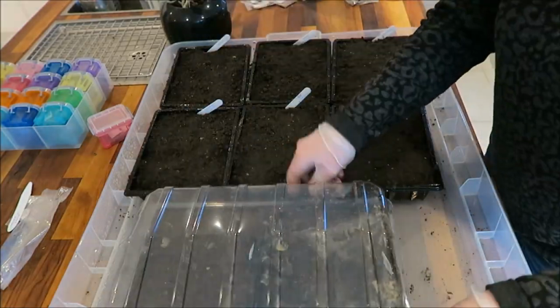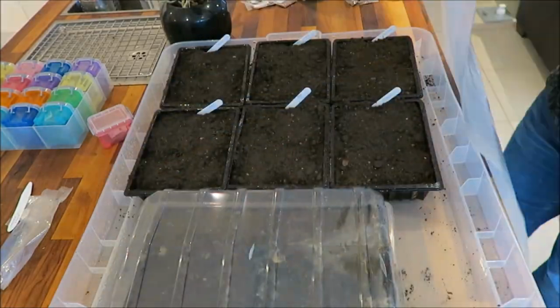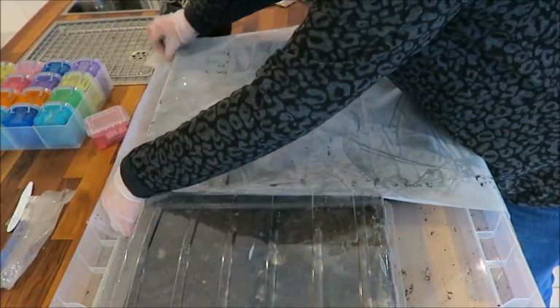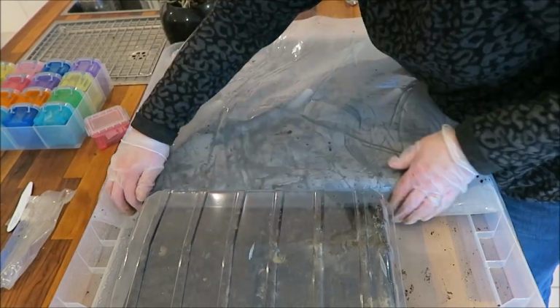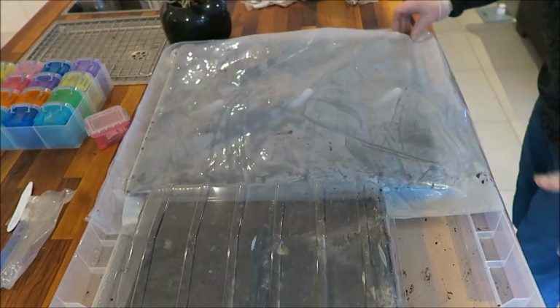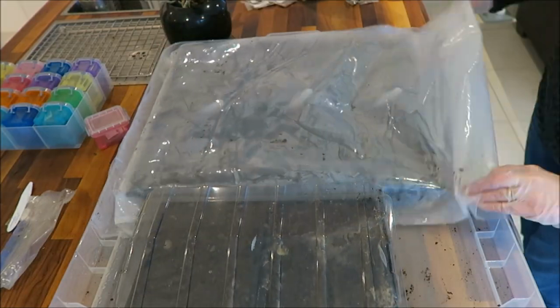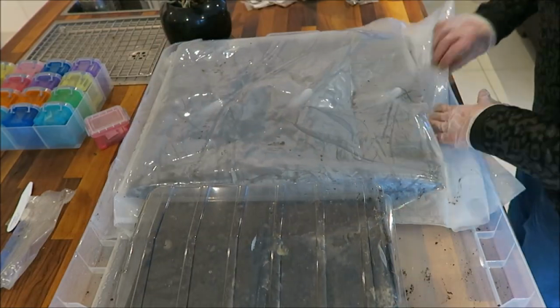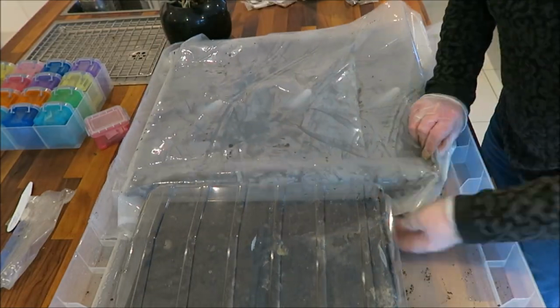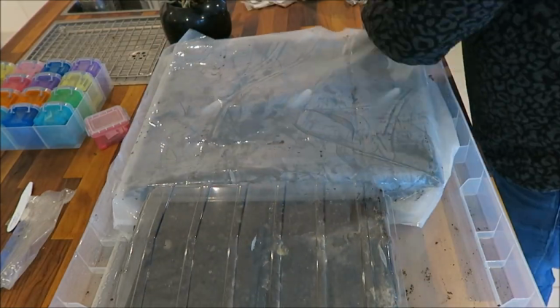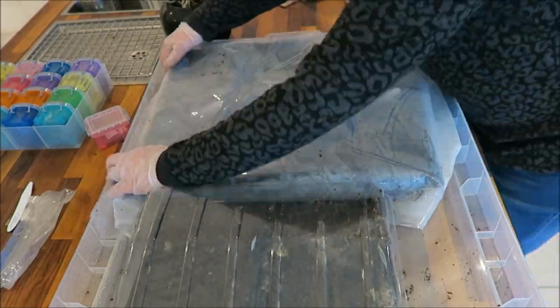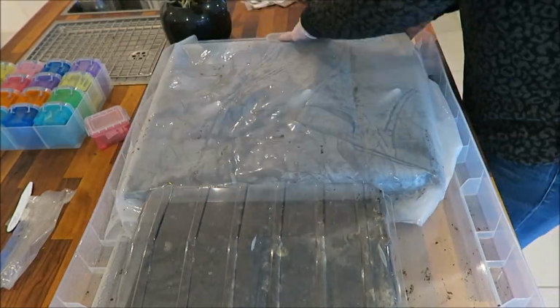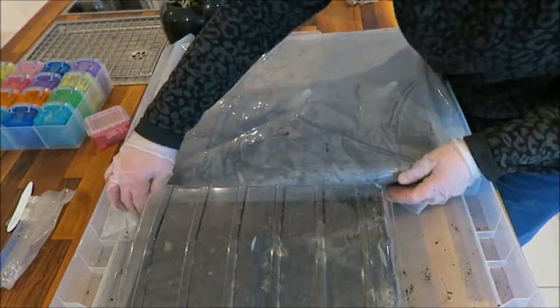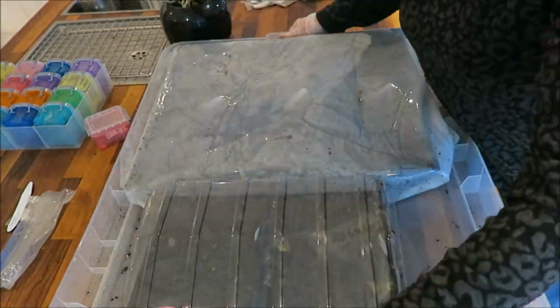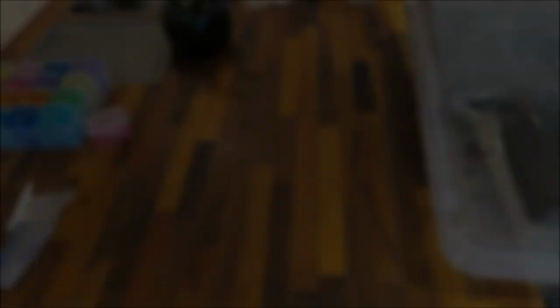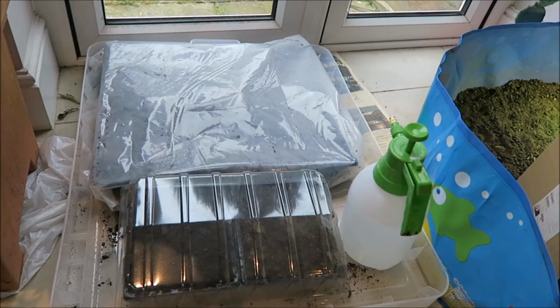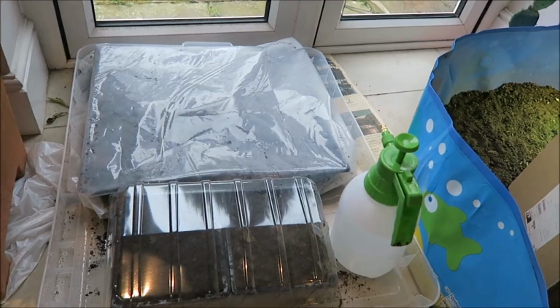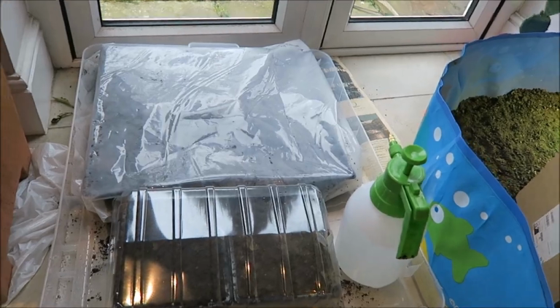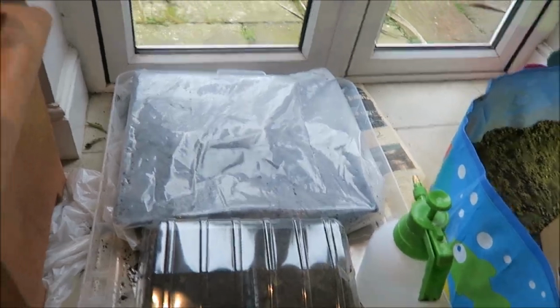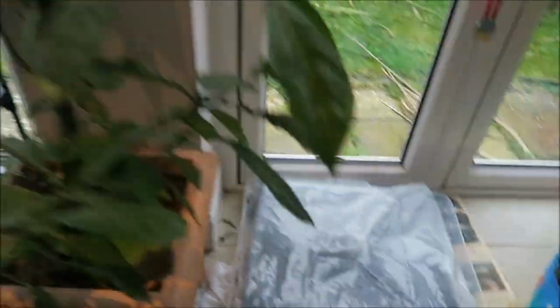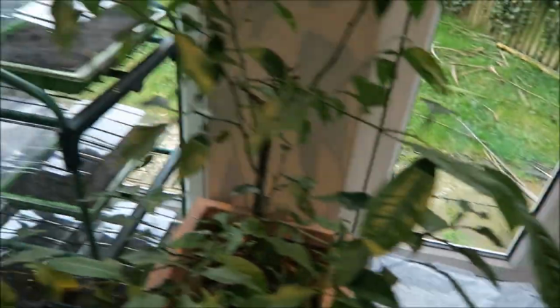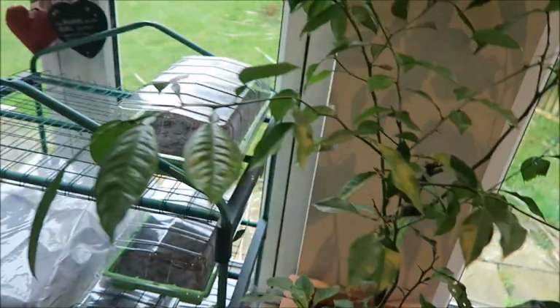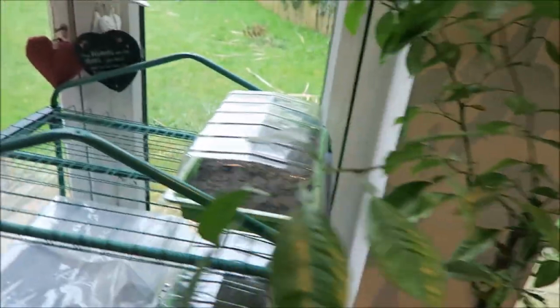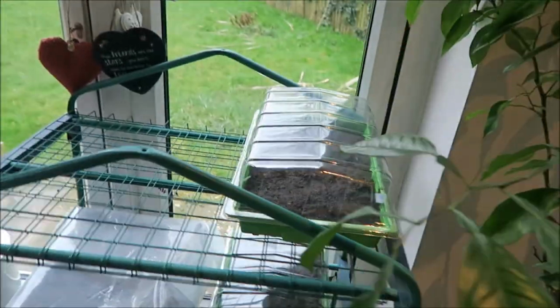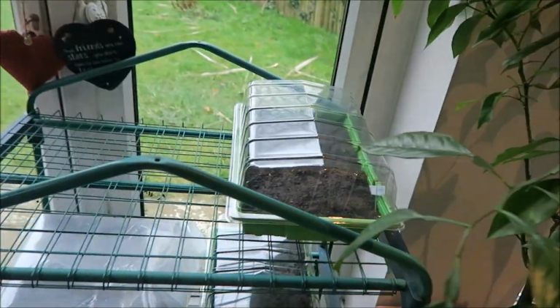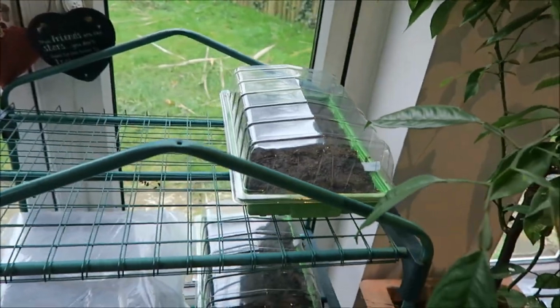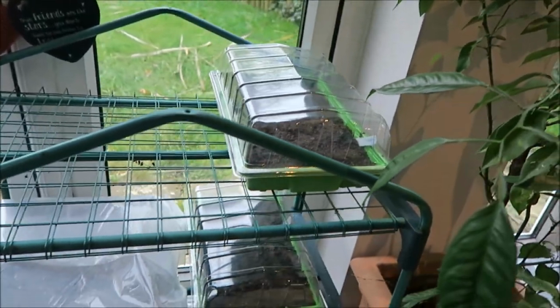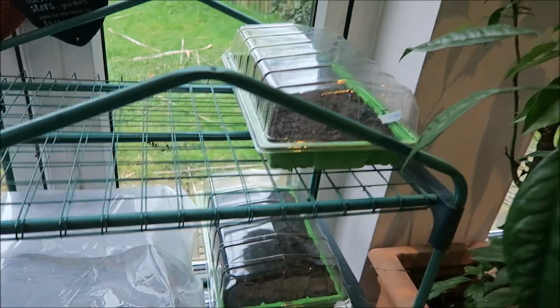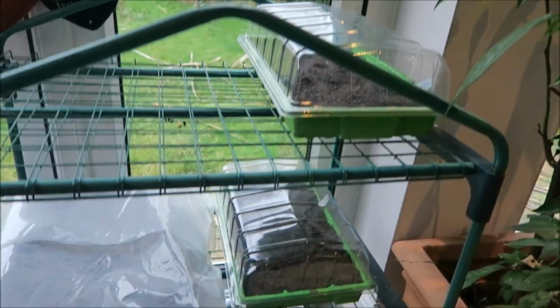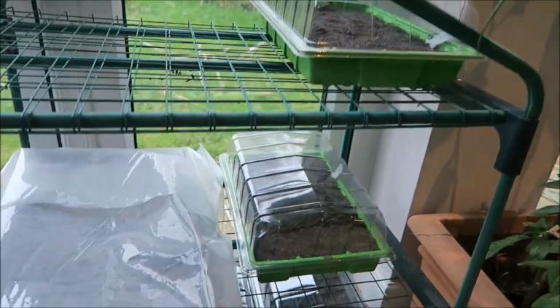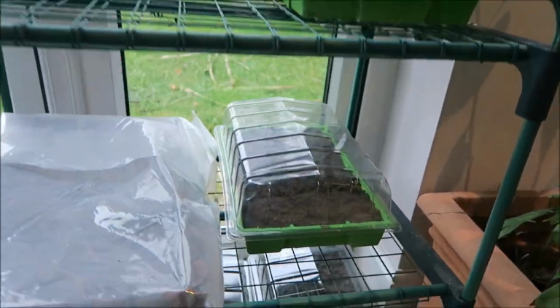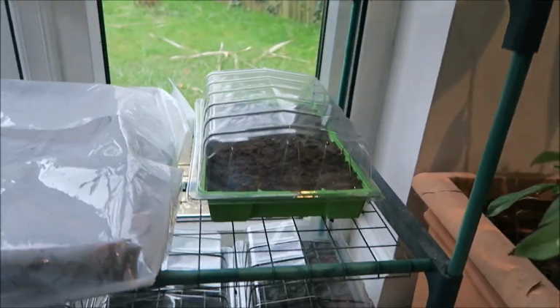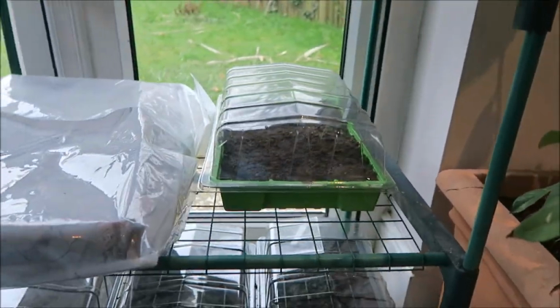As before, I'll cover the soil and spray with some water, then we can cover them. I'll keep the seed trays watered and covered until the seedlings start to appear. Here they all are — I've placed them next to the window so they get as much natural light as possible. We'll come back in a few days to check on the progress.